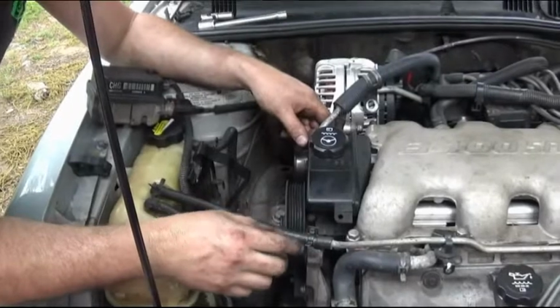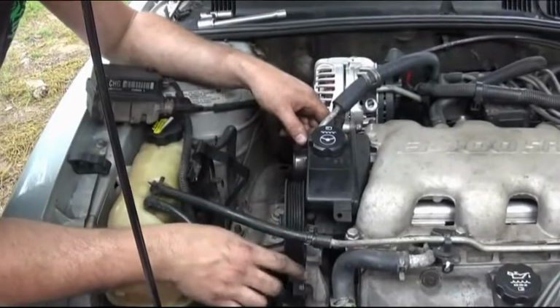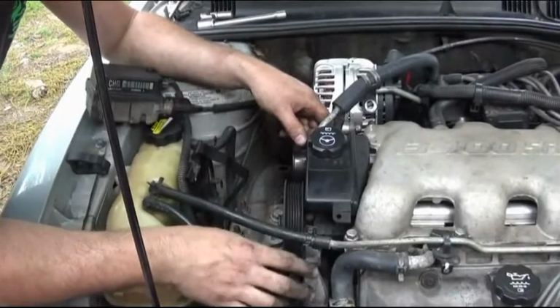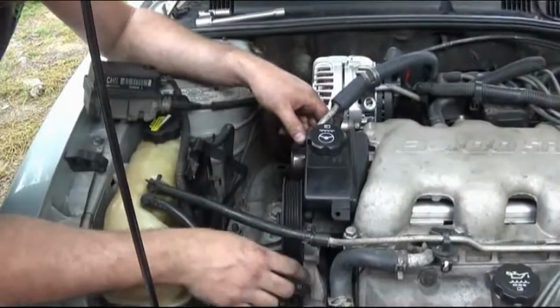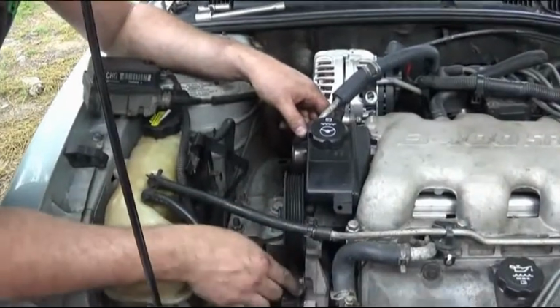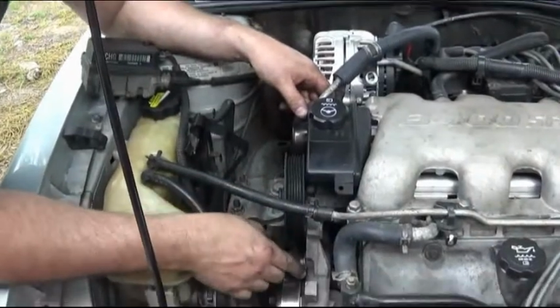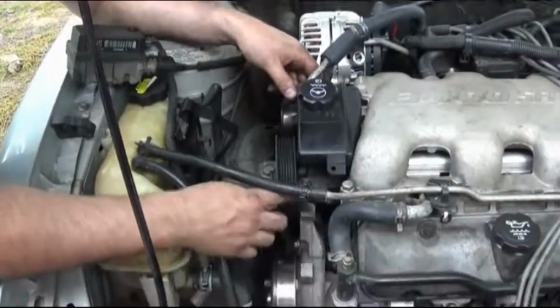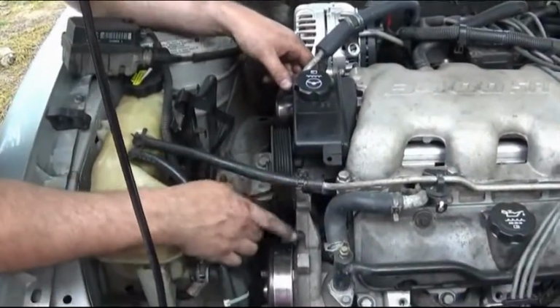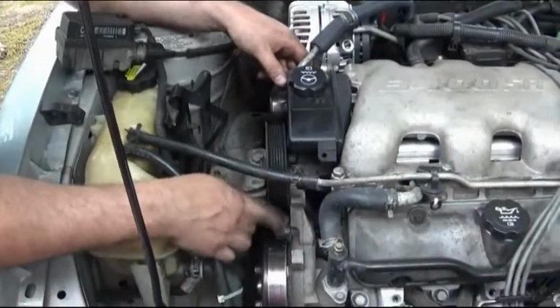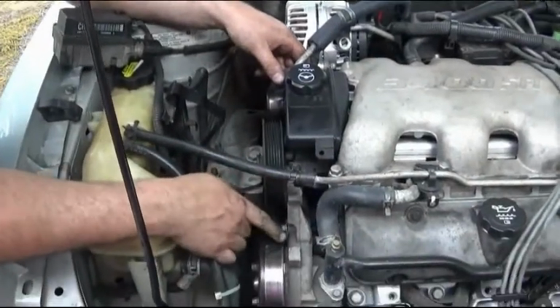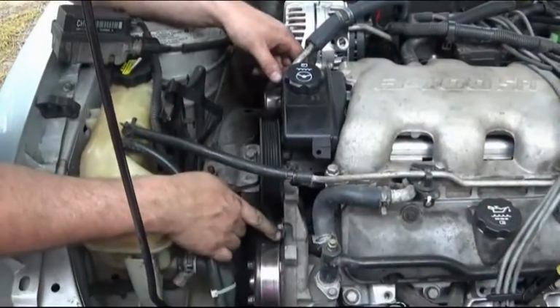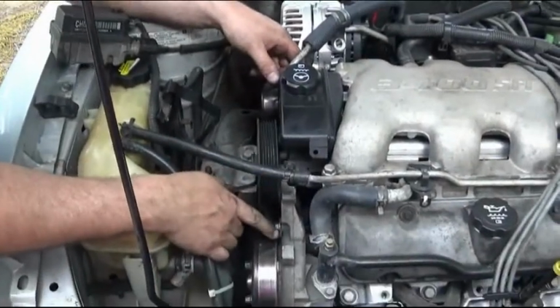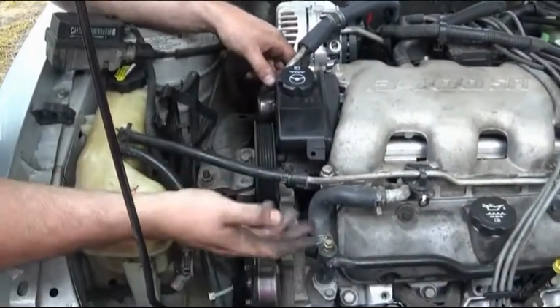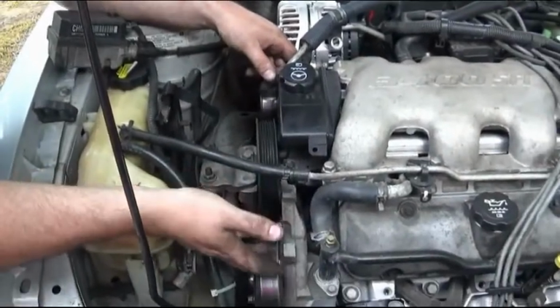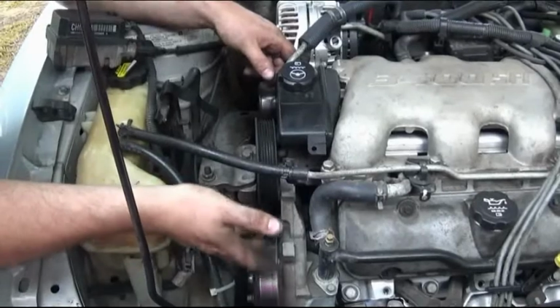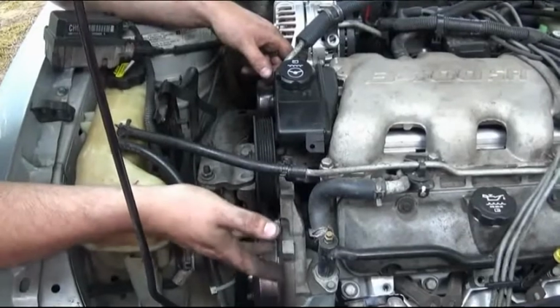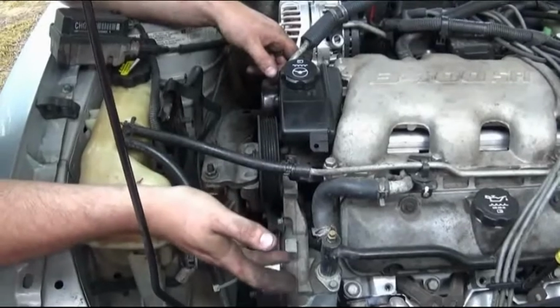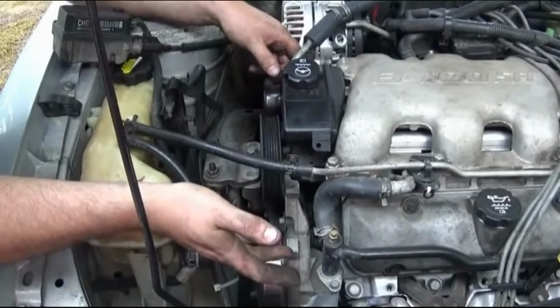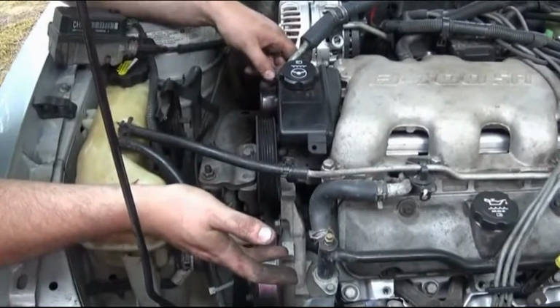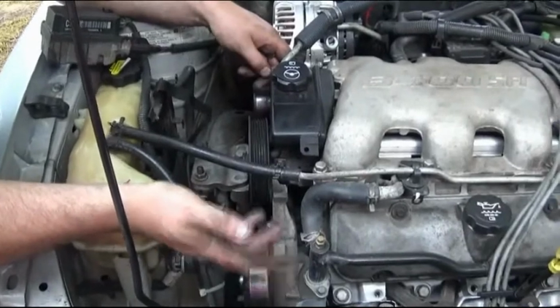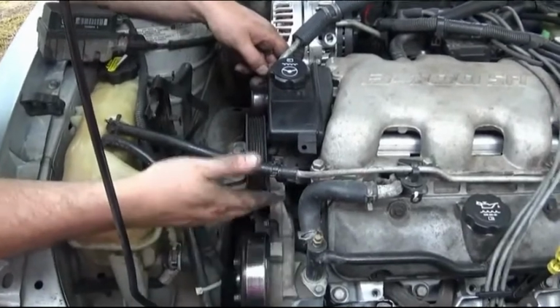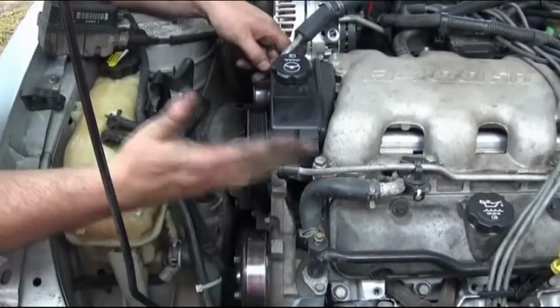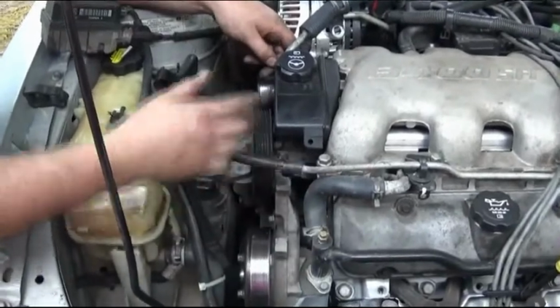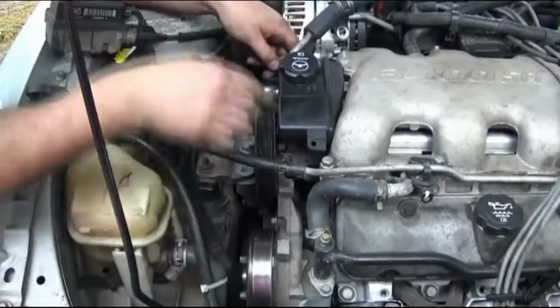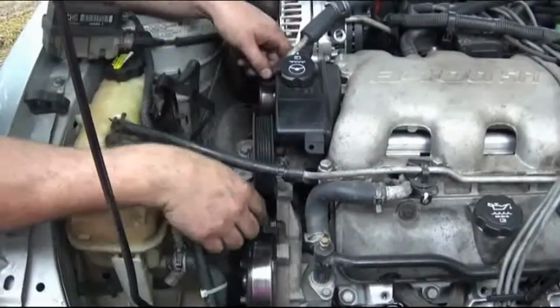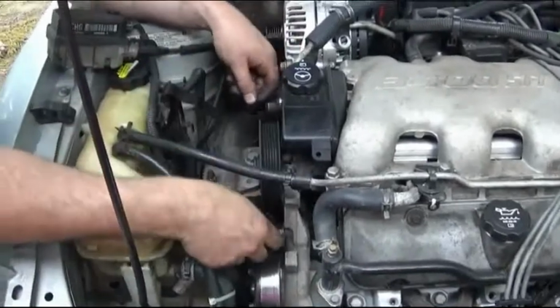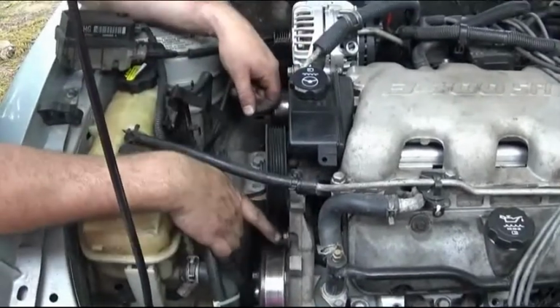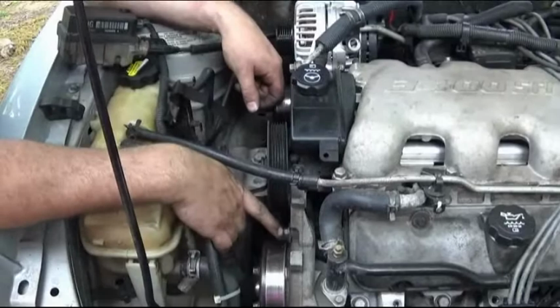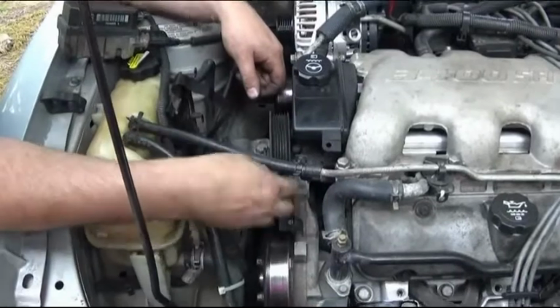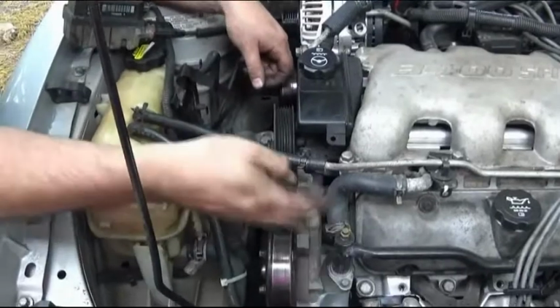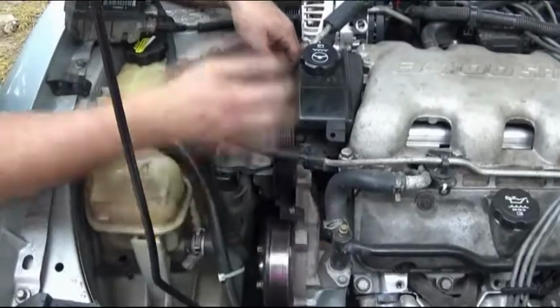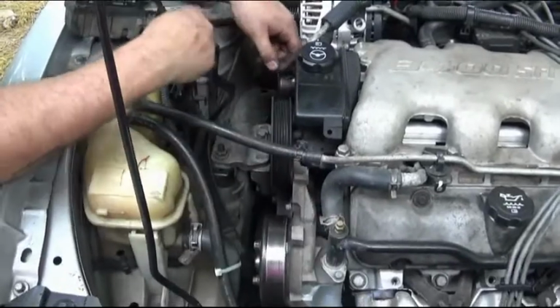Usually there's a plastic guard here, but it's been missing since we've owned the car so it's not there. Otherwise you'll have to remove that plastic guard first.